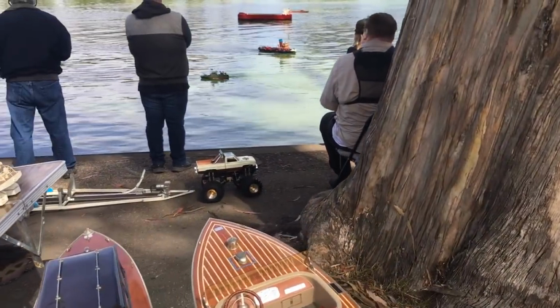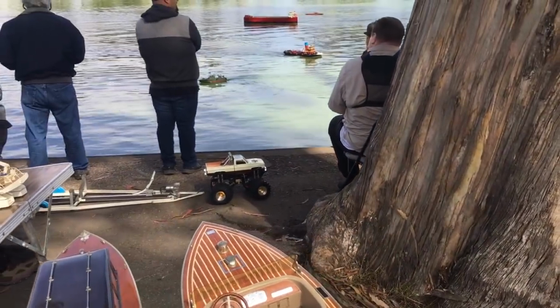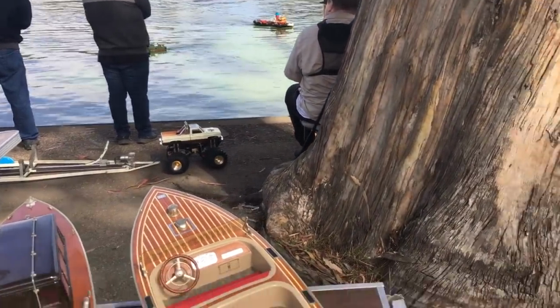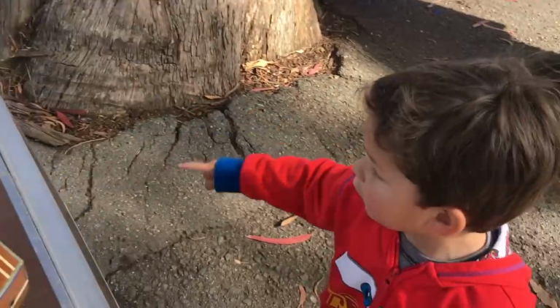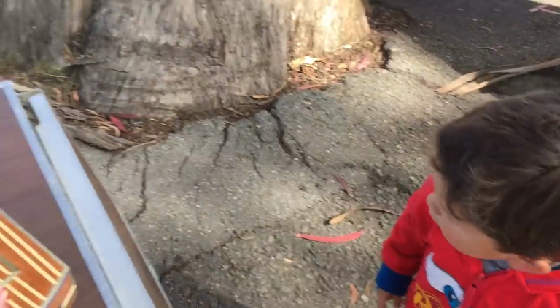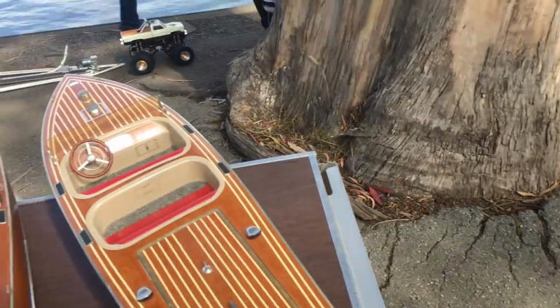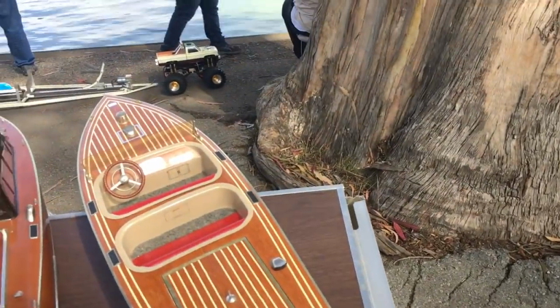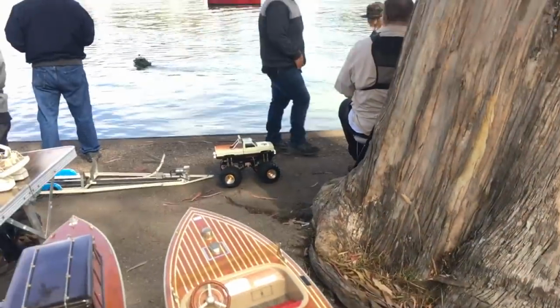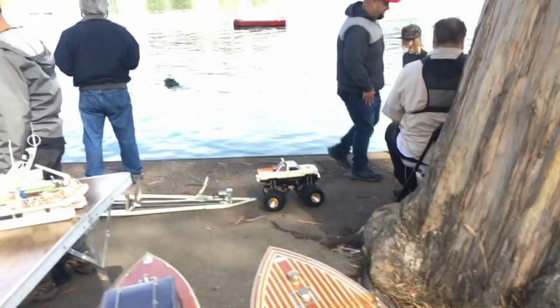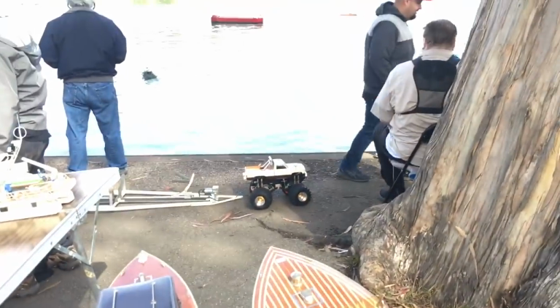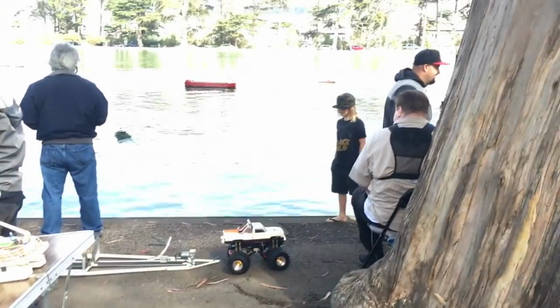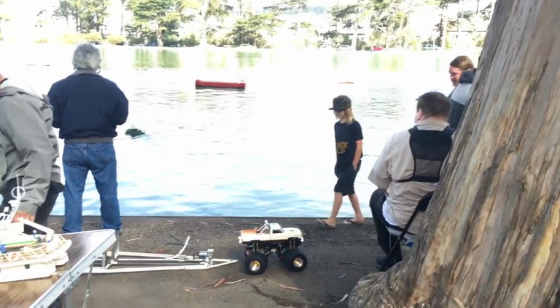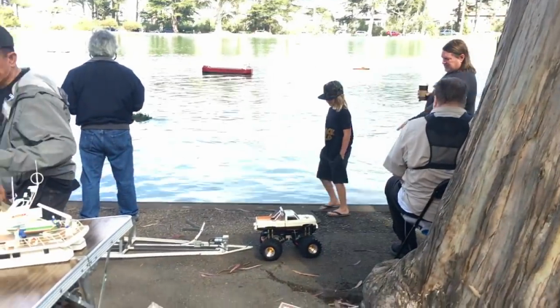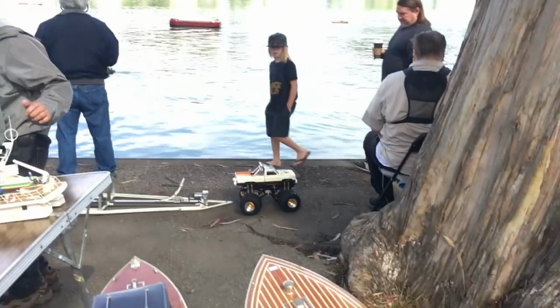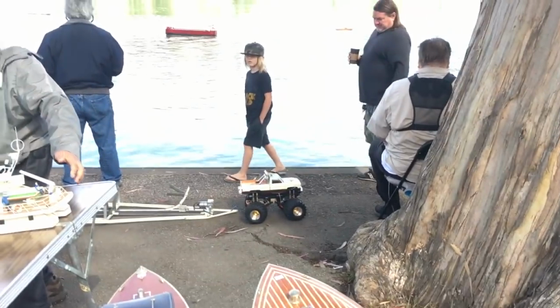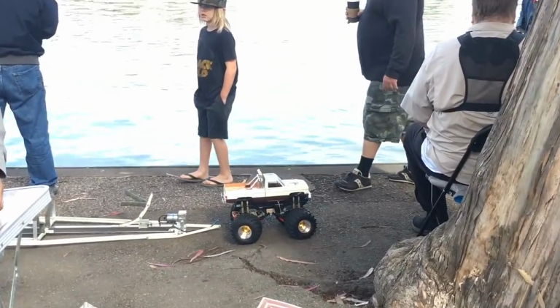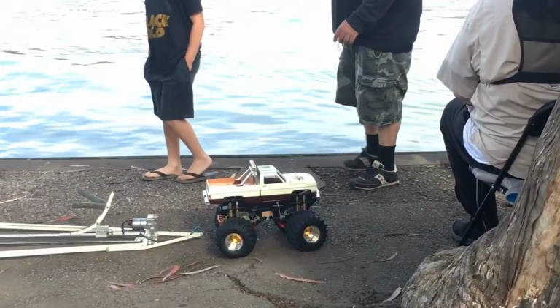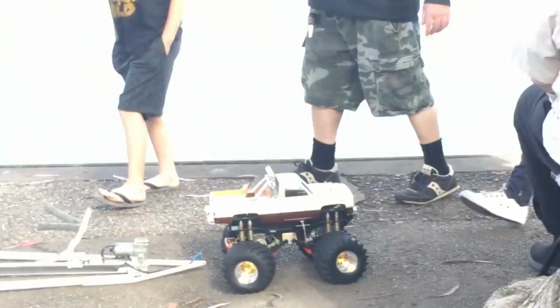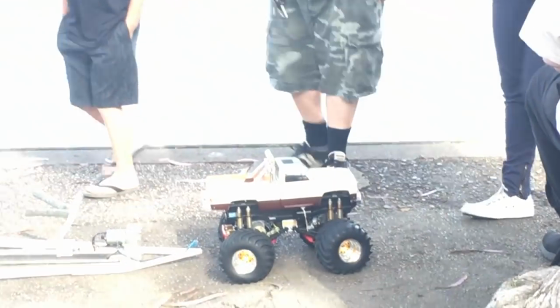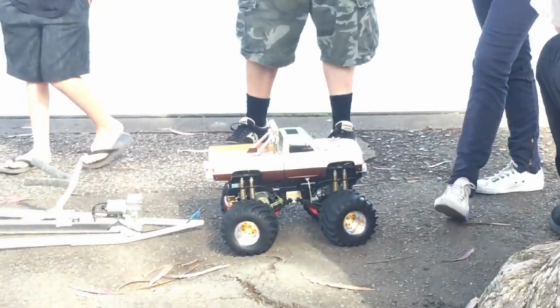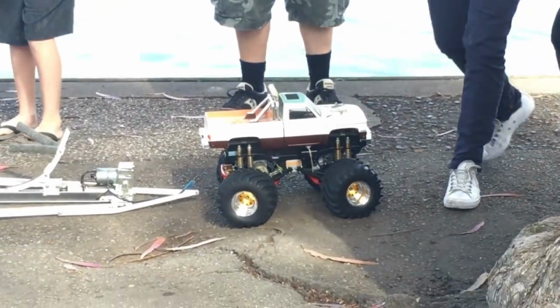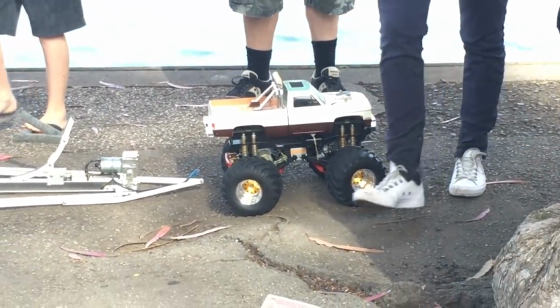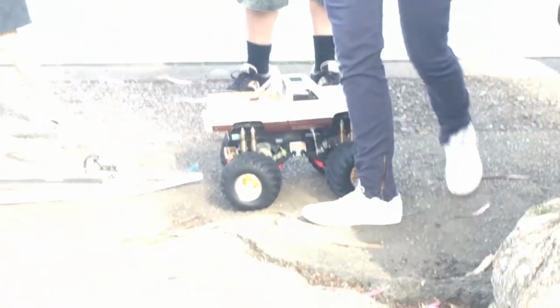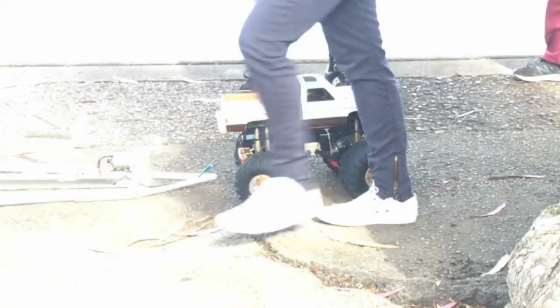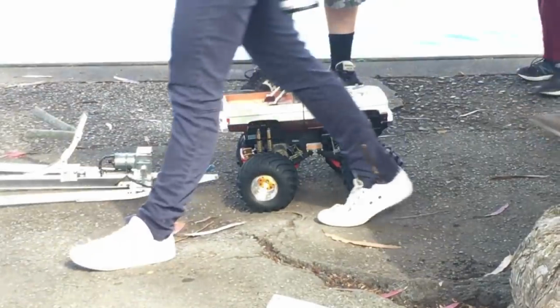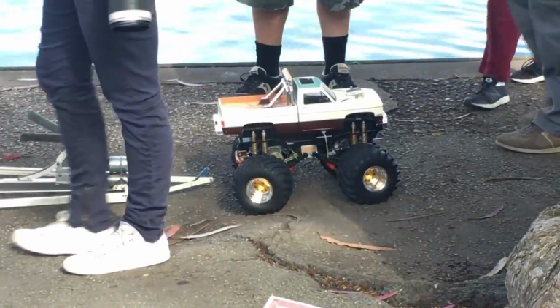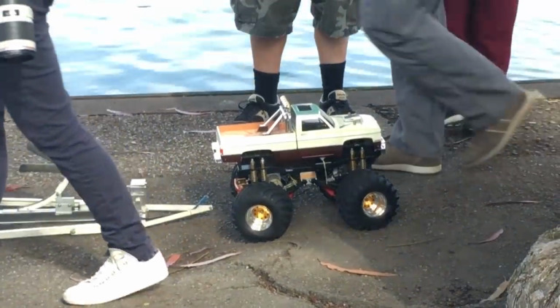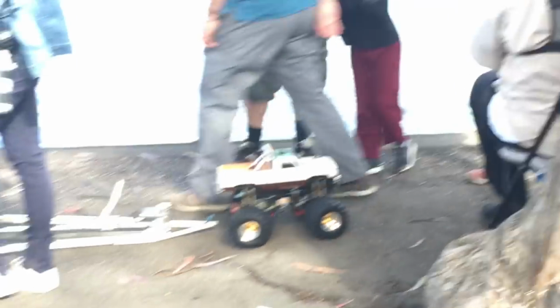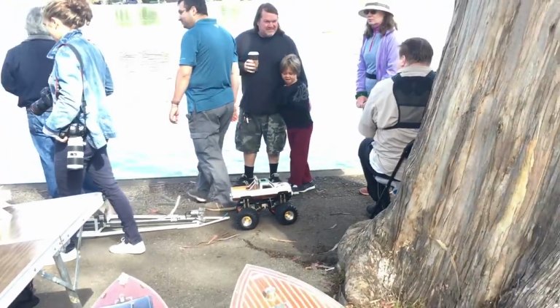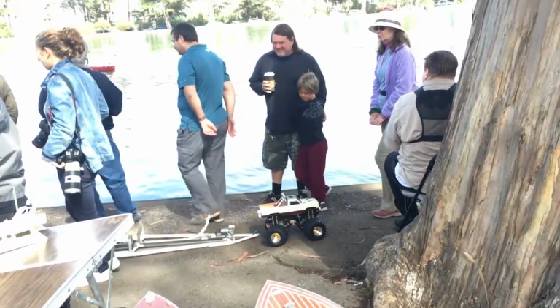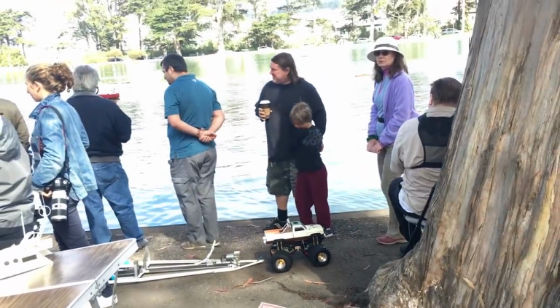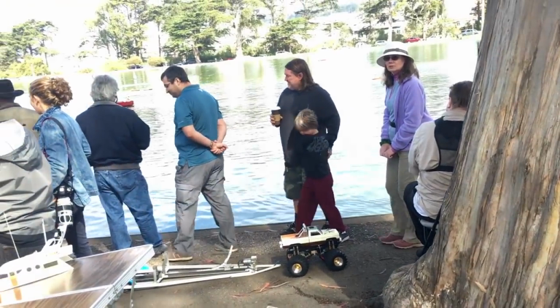Look at the monster truck. Aluminum boat — nice. Props to you thinking outside the box.